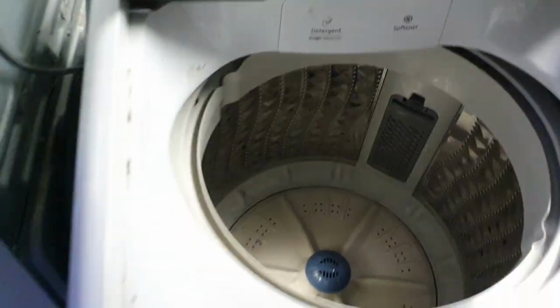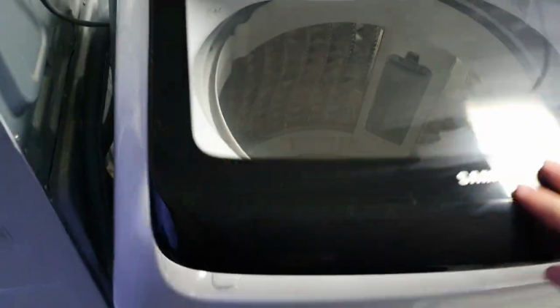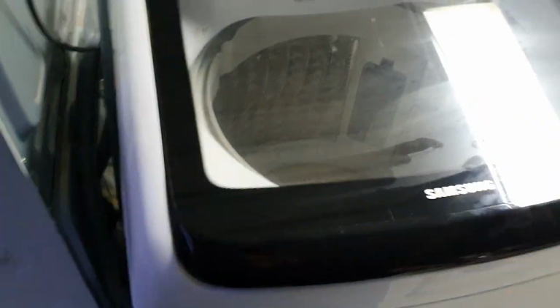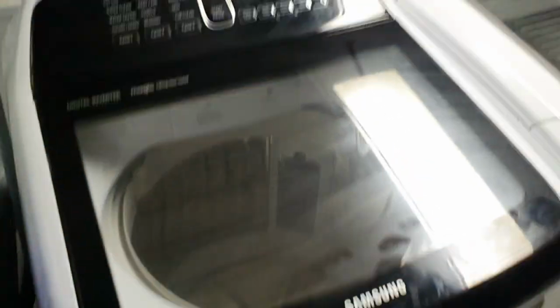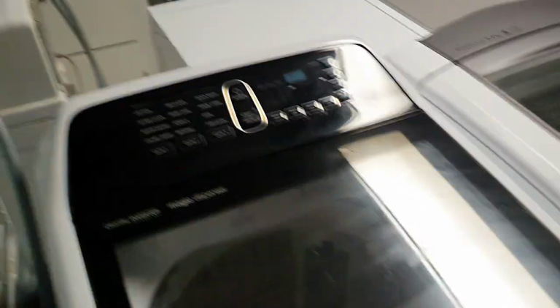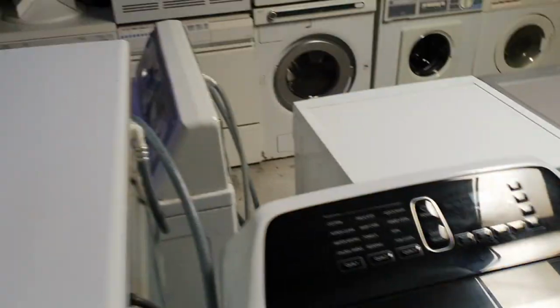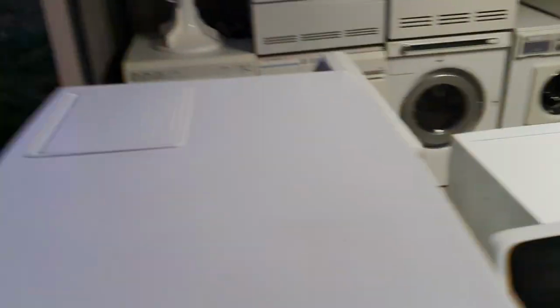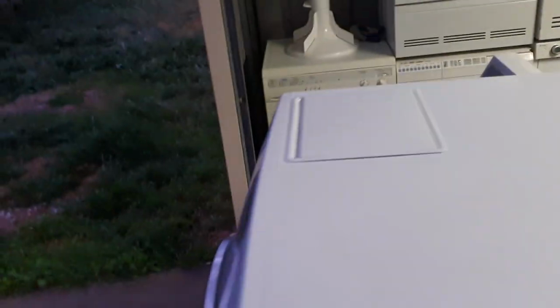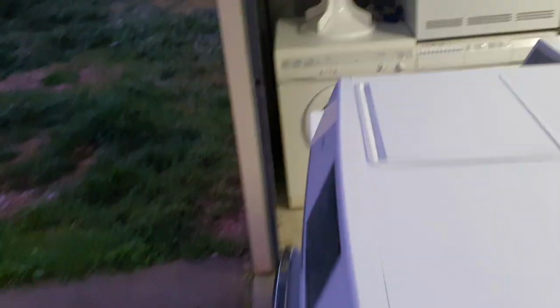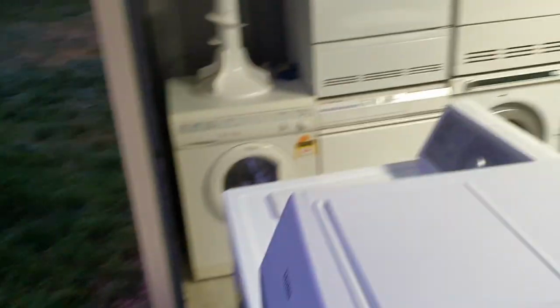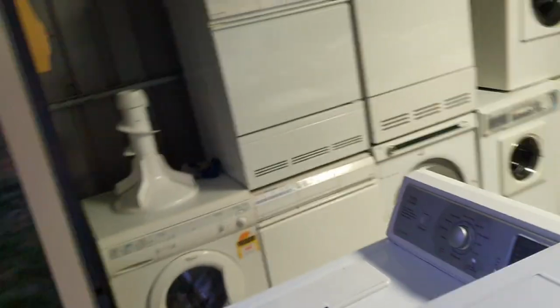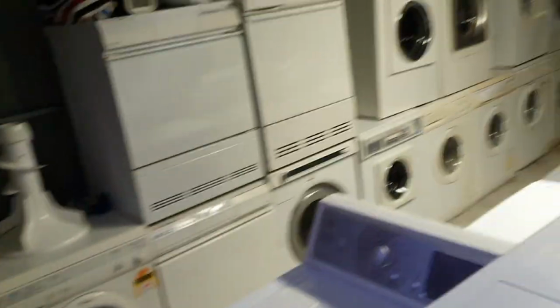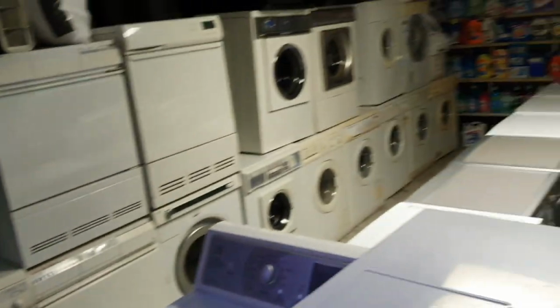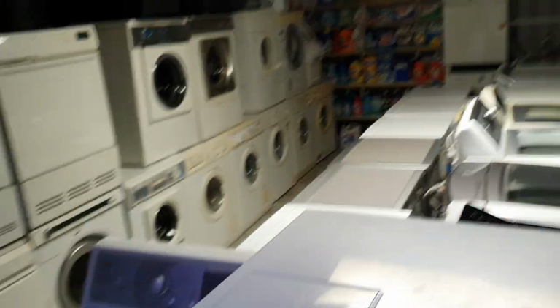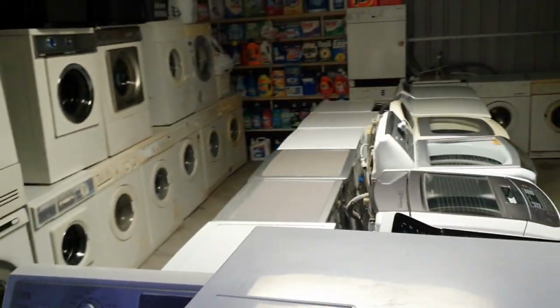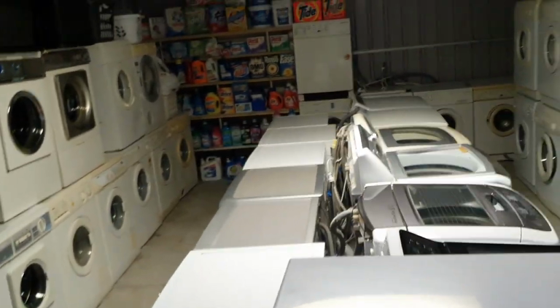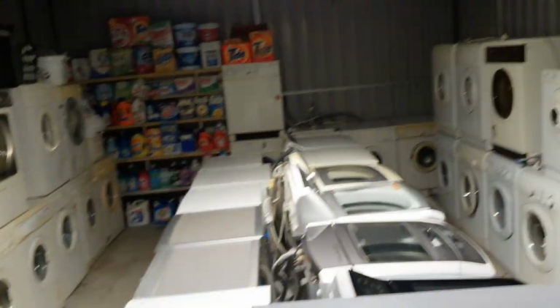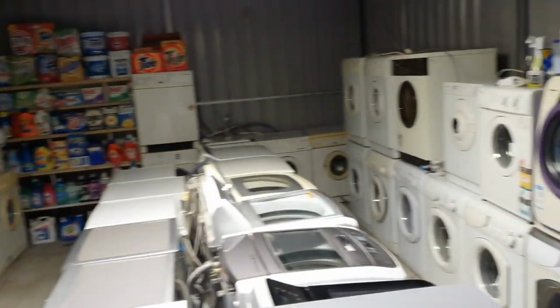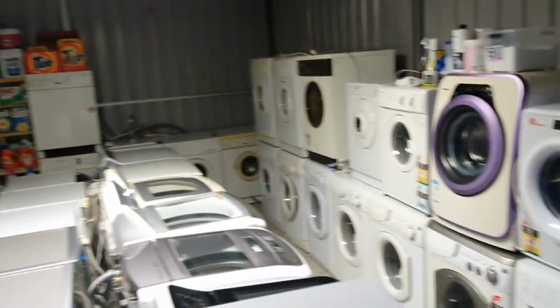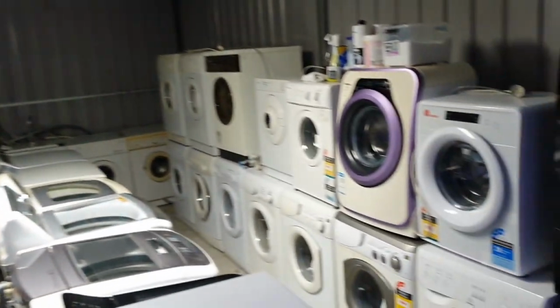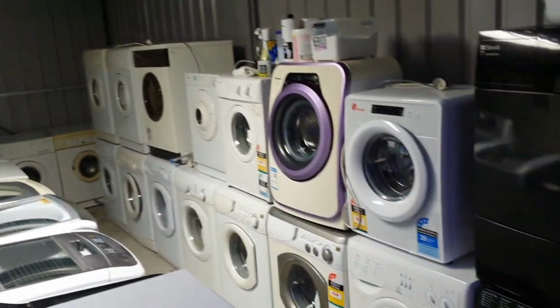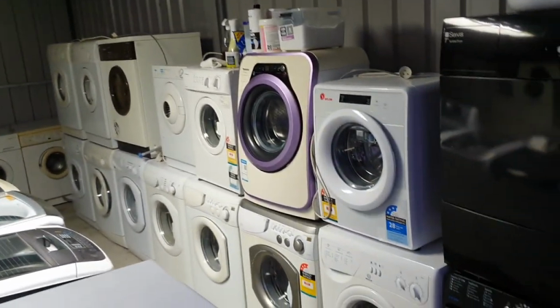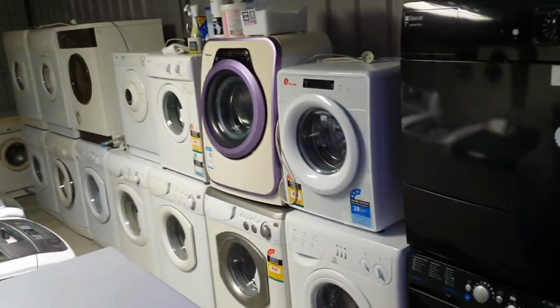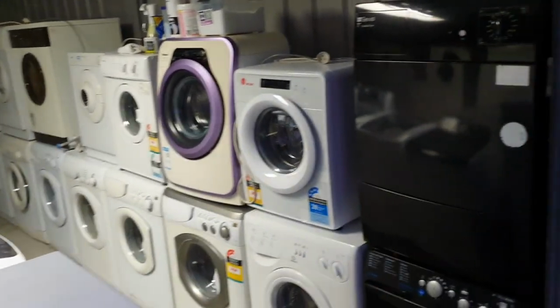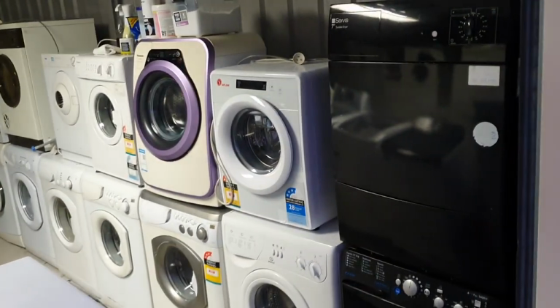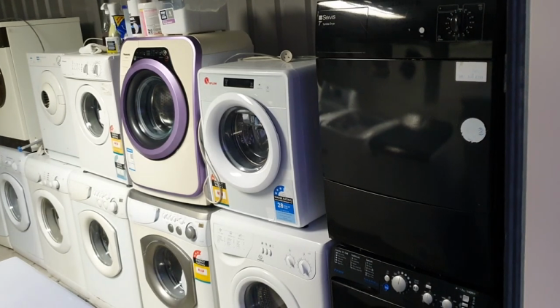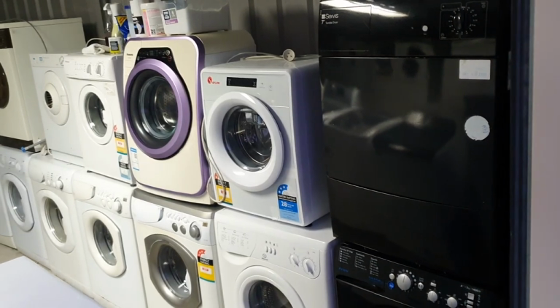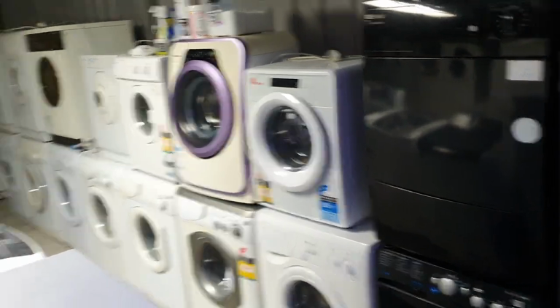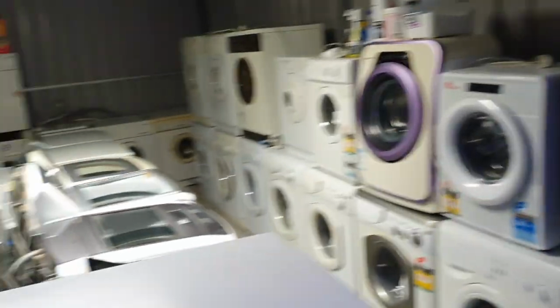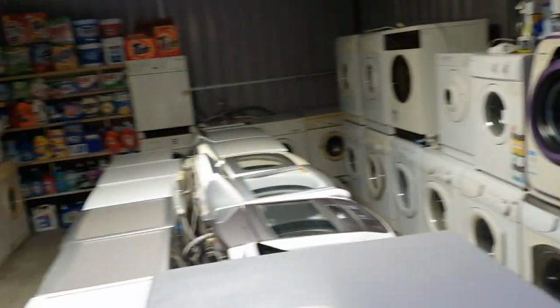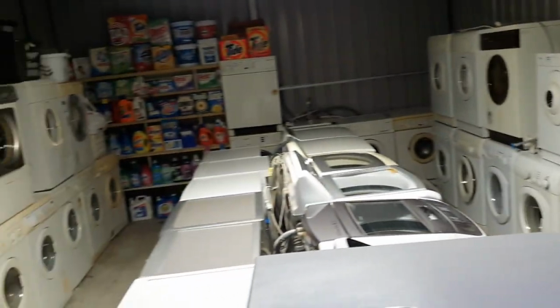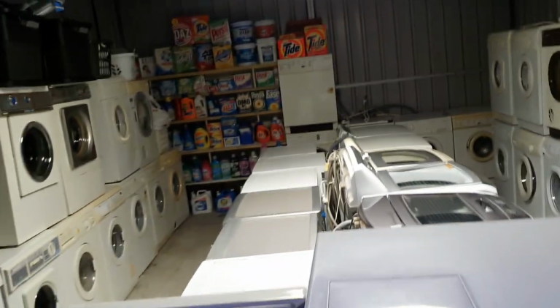Any questions, any requests — just give us a shout and let us know. But that's pretty much the wash house. Don't you love it? It's like a Harvey Norman's — it's like an appliance store.